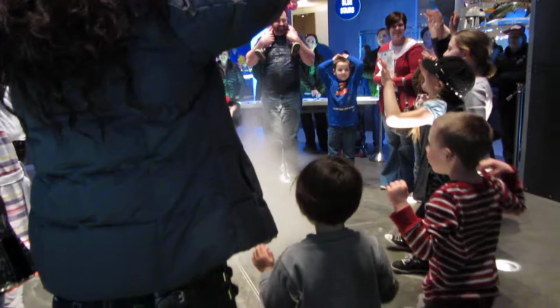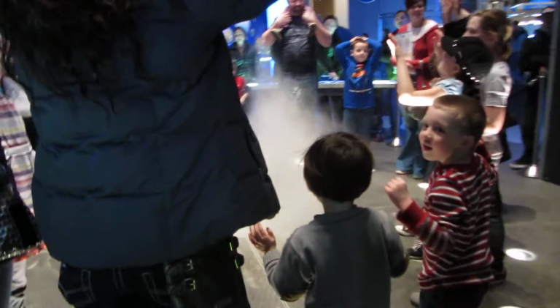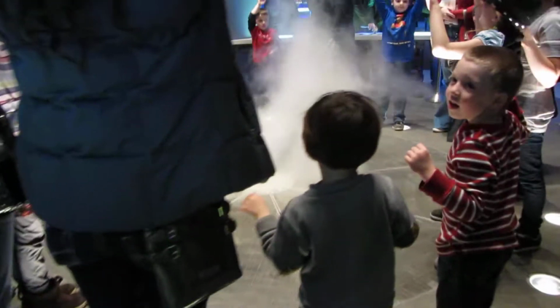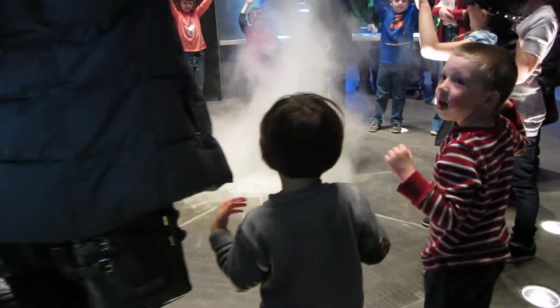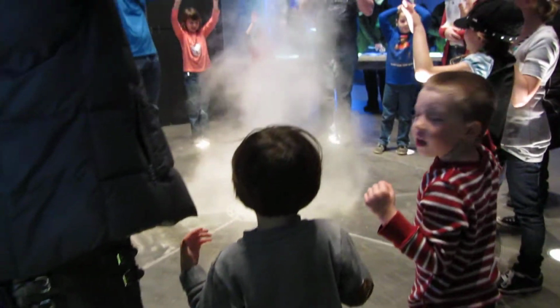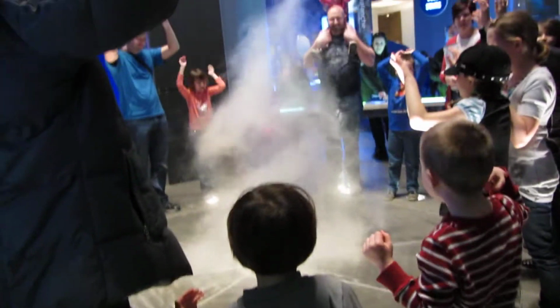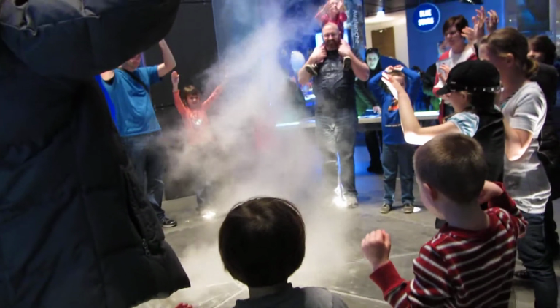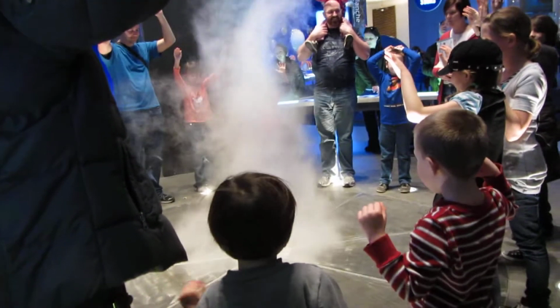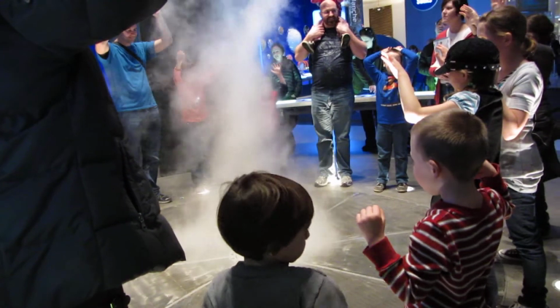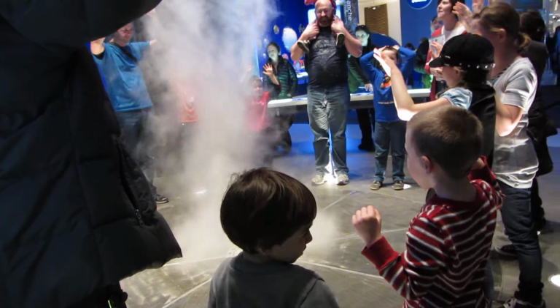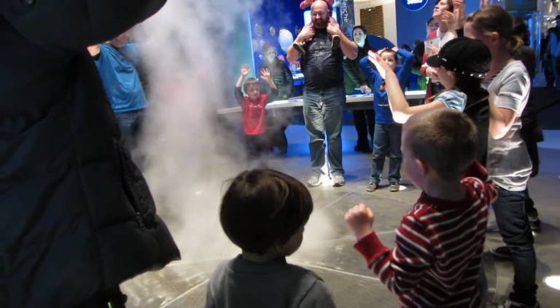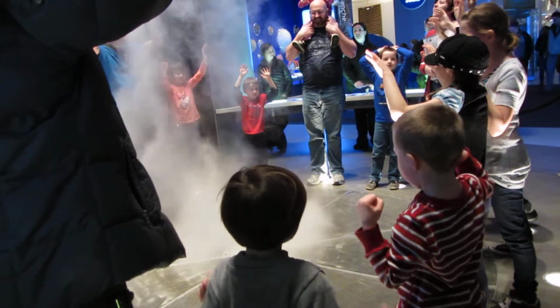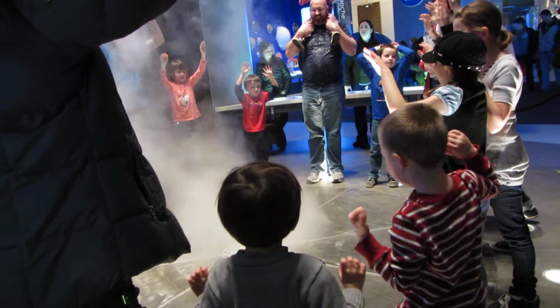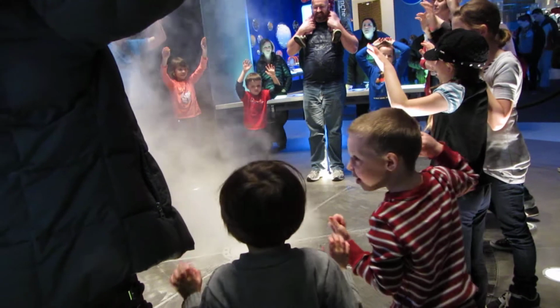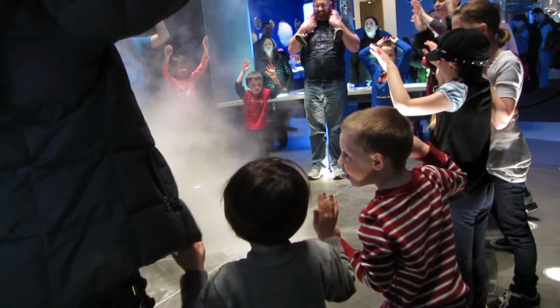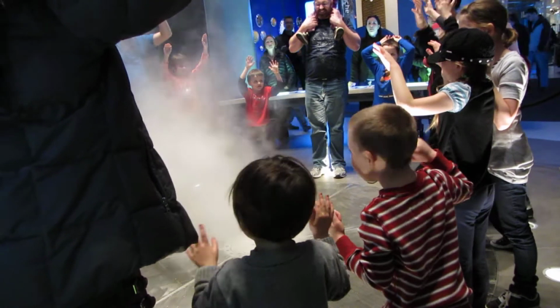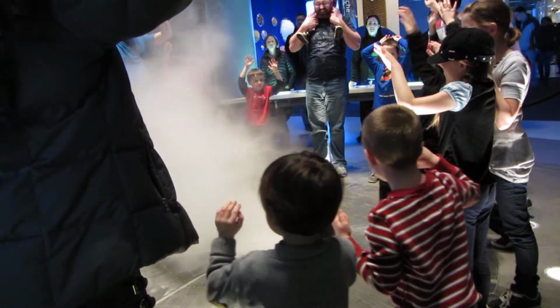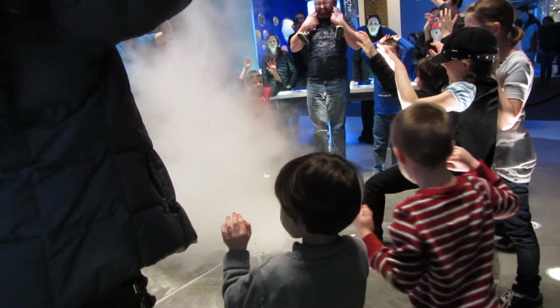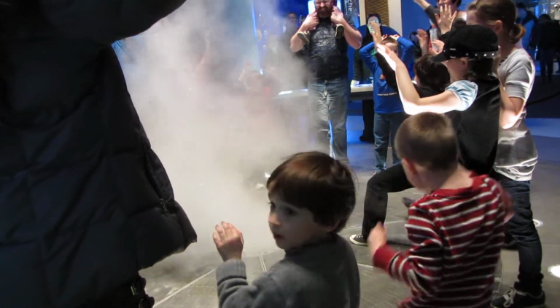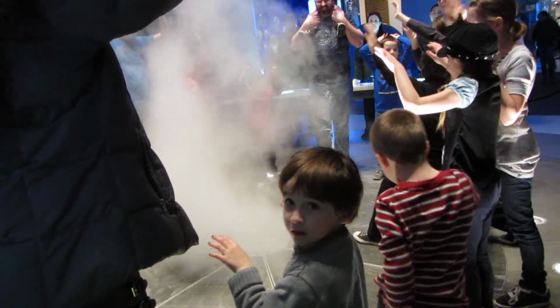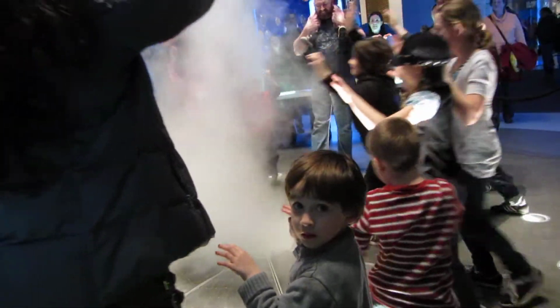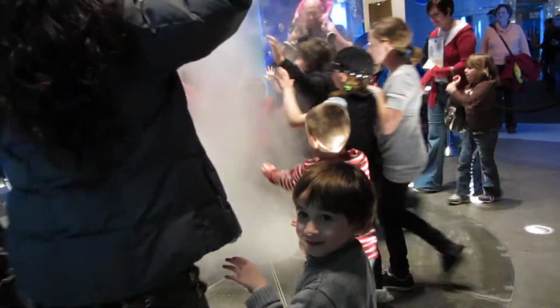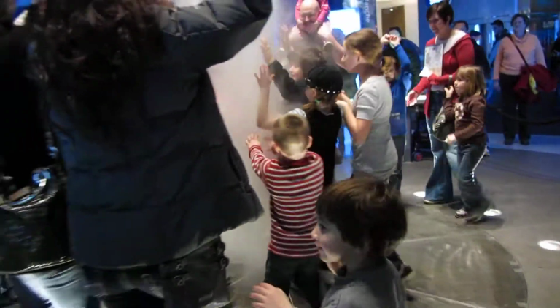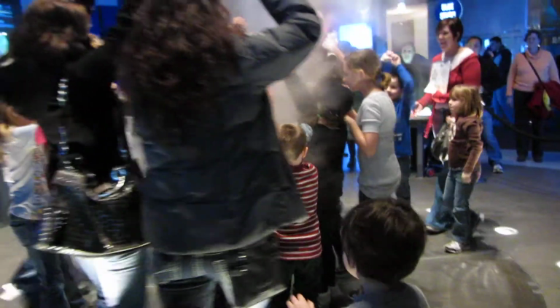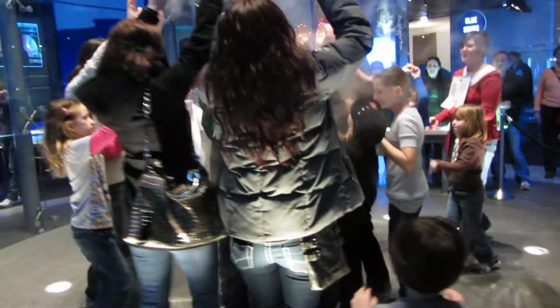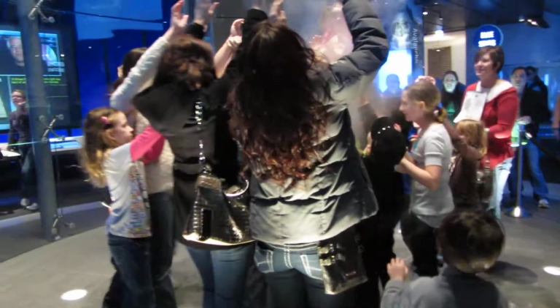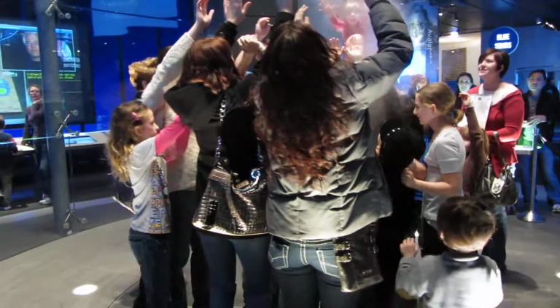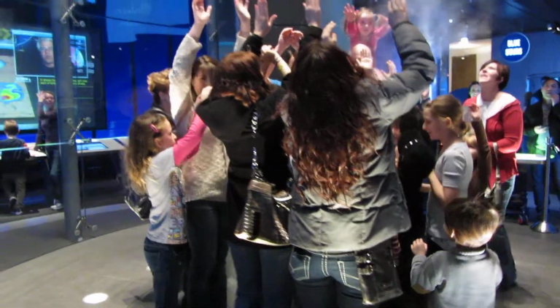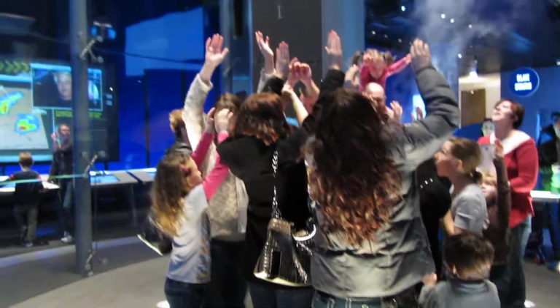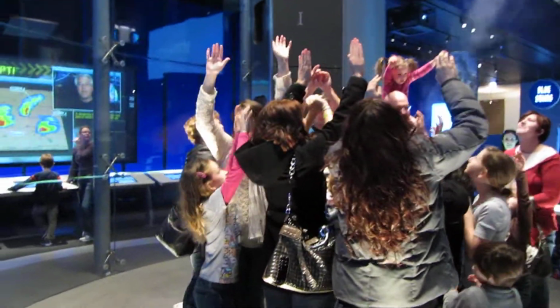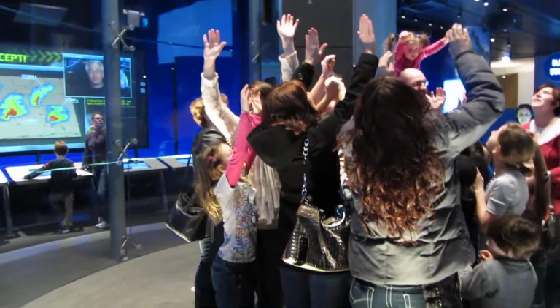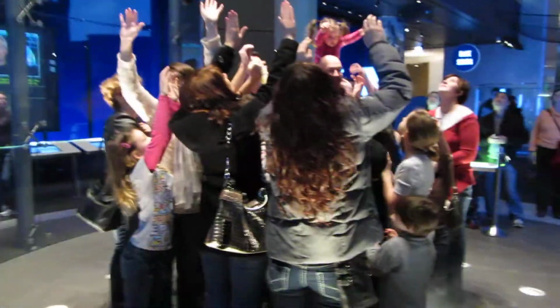Here we go. One, two, two and a half, three. Alrighty guys, look up. Check that out.